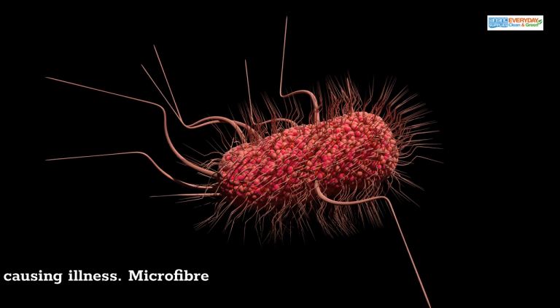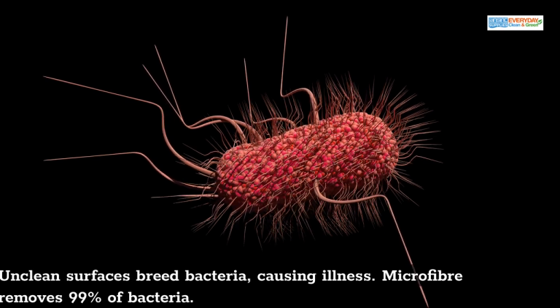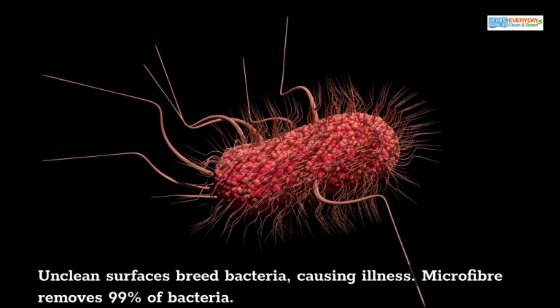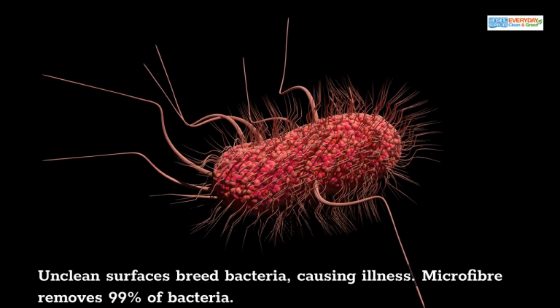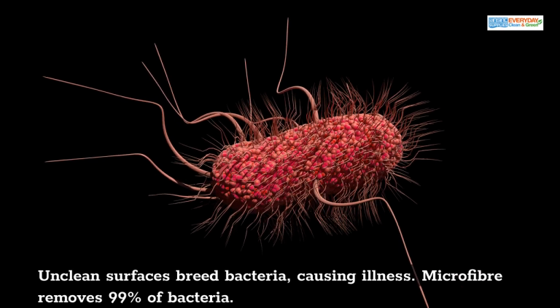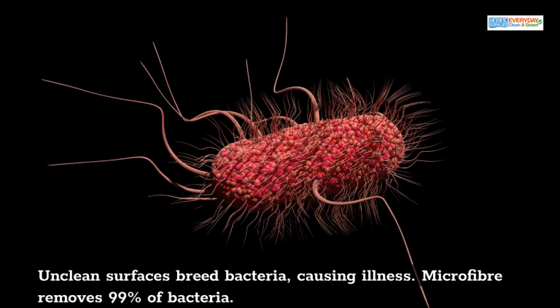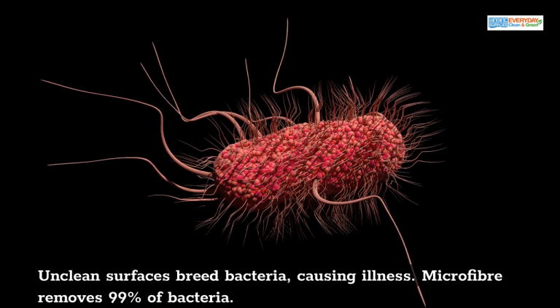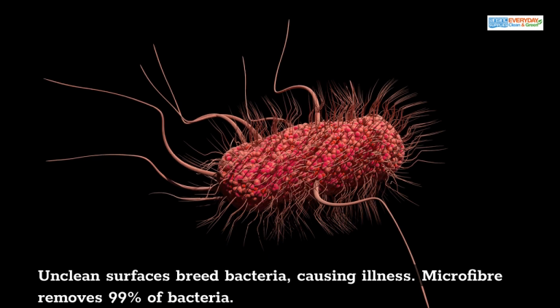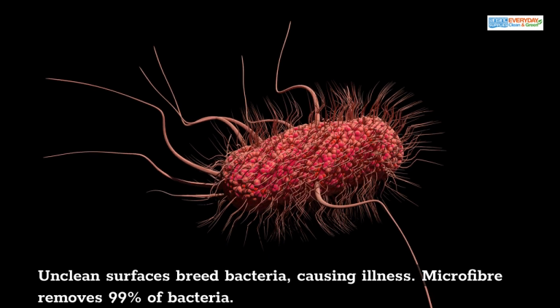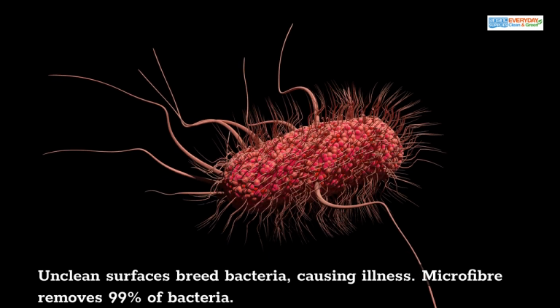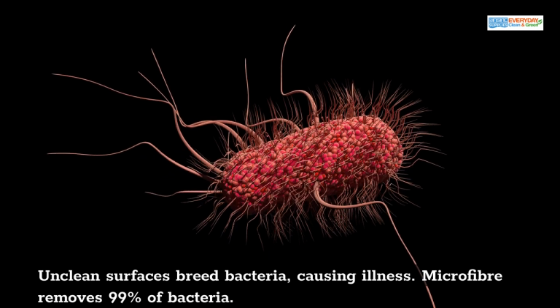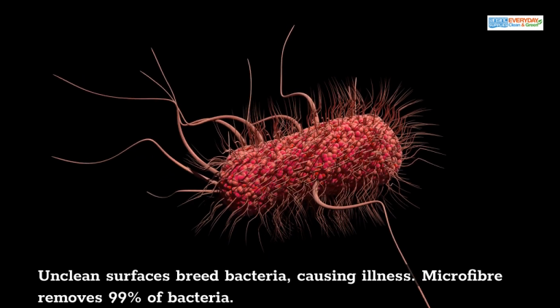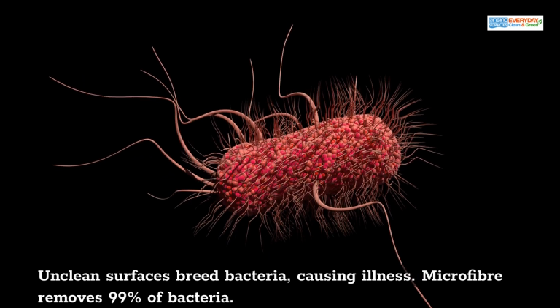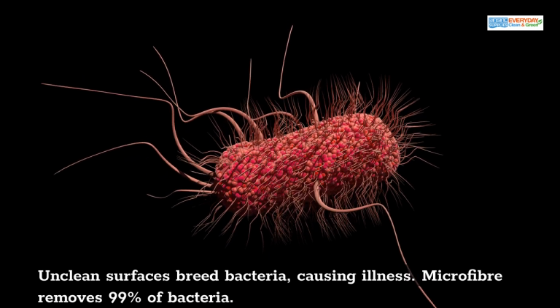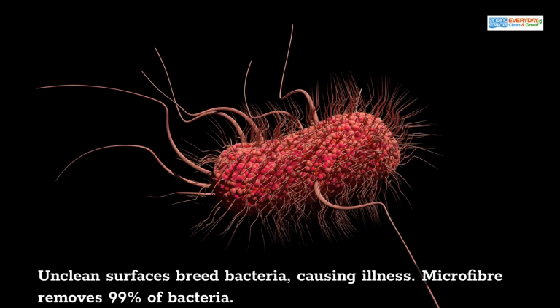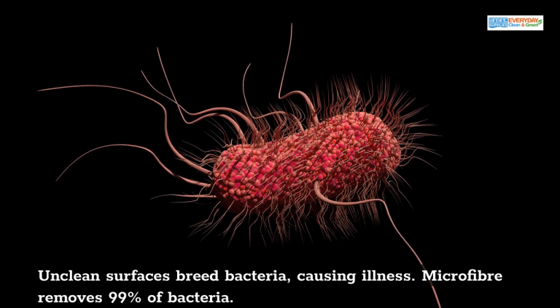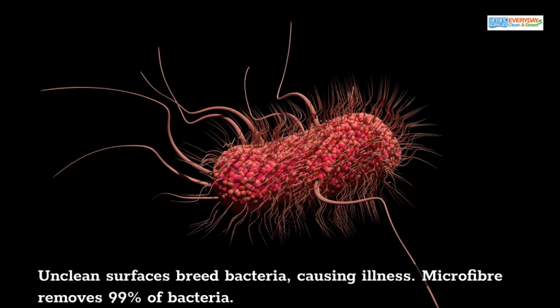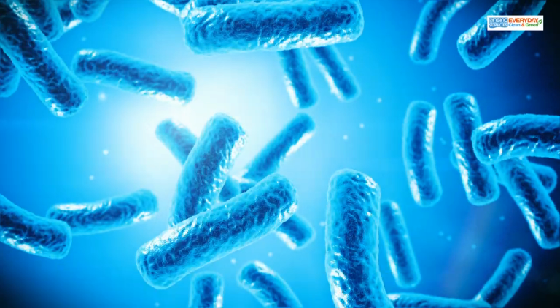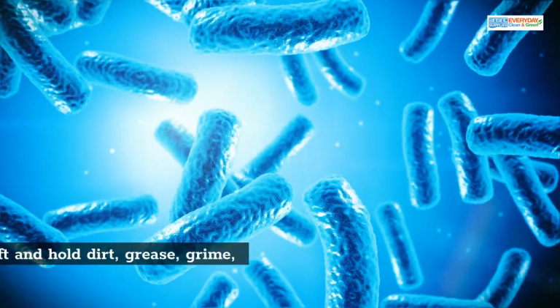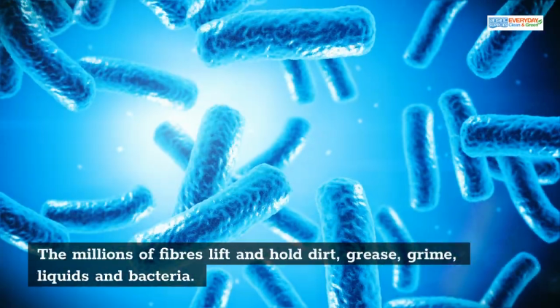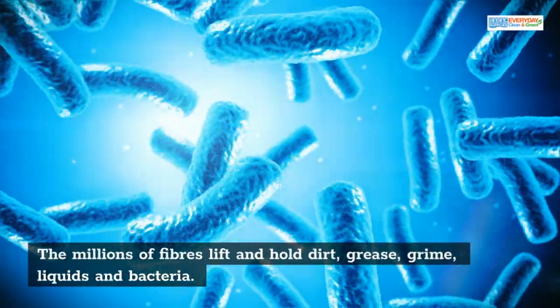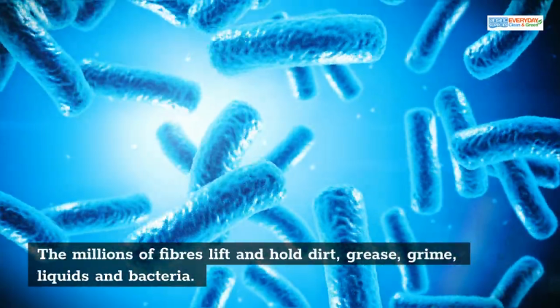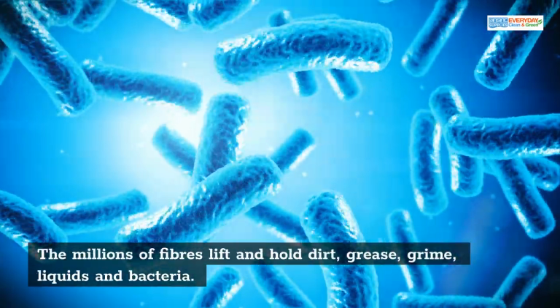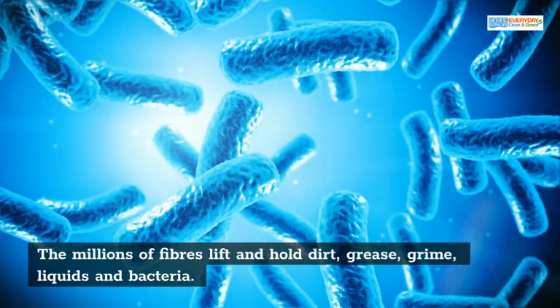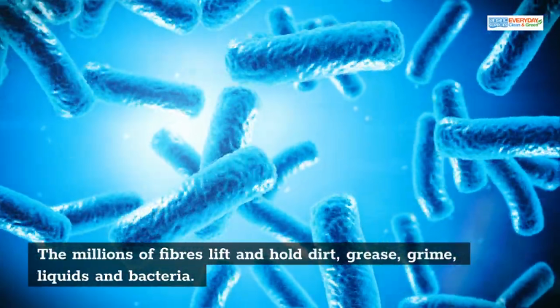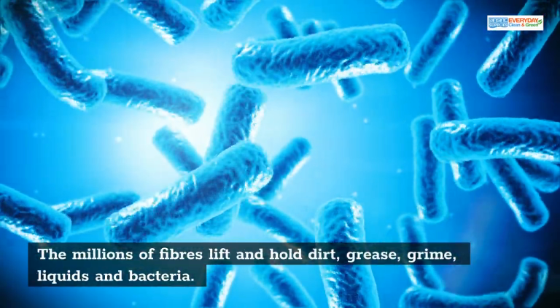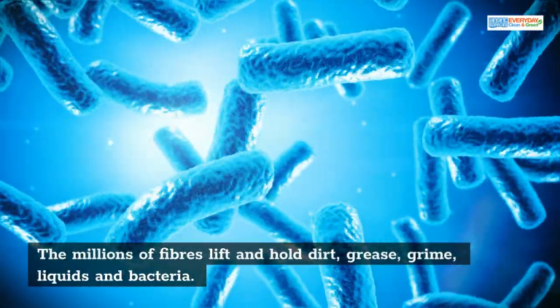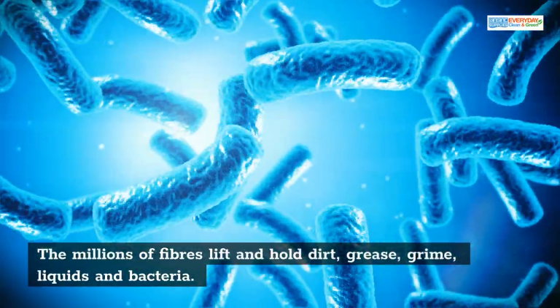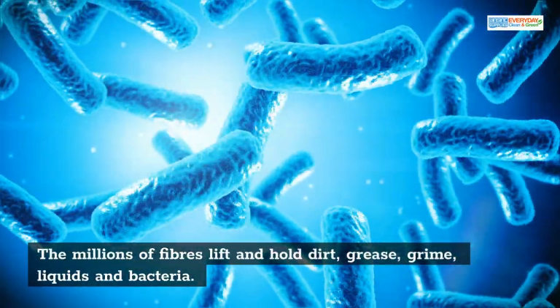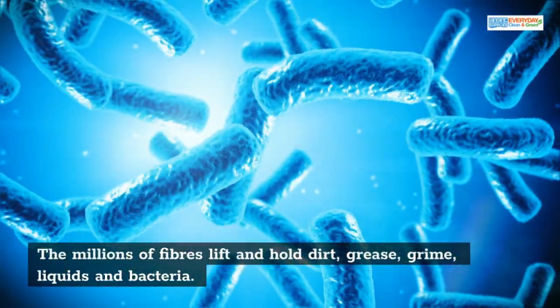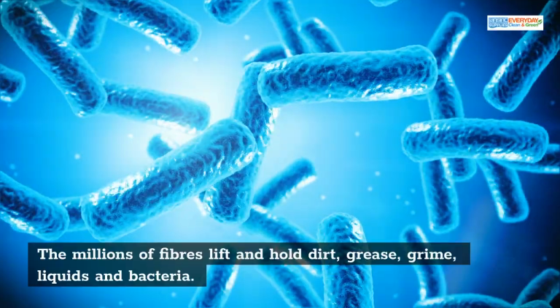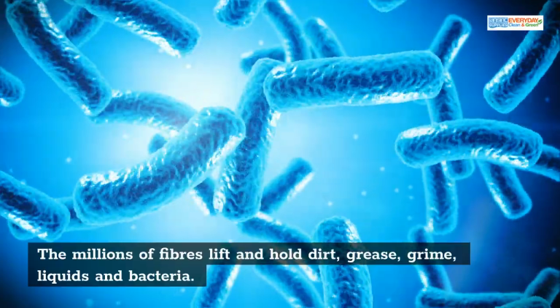Unclean surfaces breed bacteria, causing illness. Microfiber removes 99% of bacteria. The millions of fibers in microfiber lift and hold dirt, grease, grime, liquids, and bacteria.